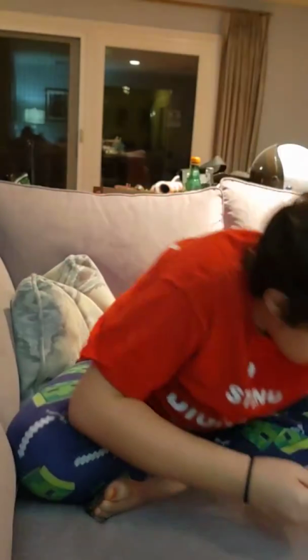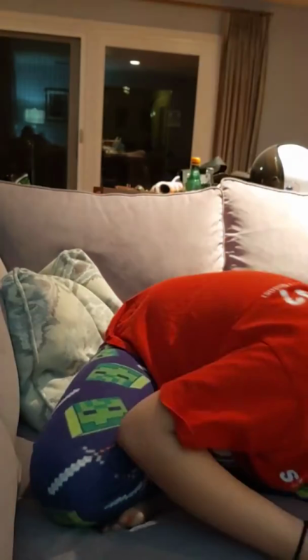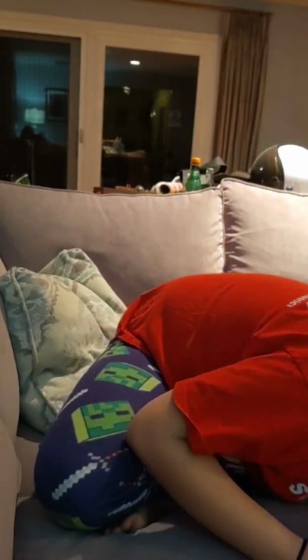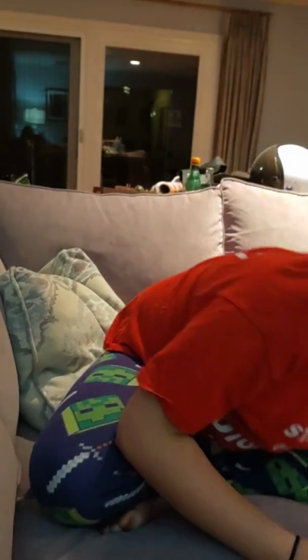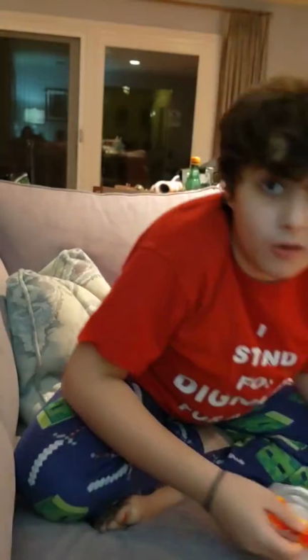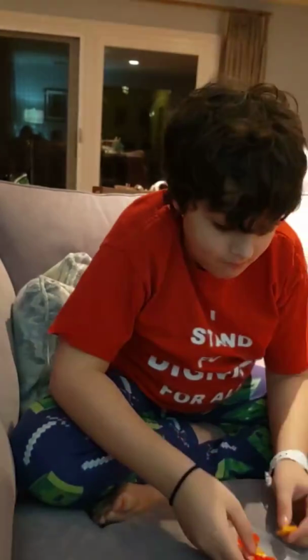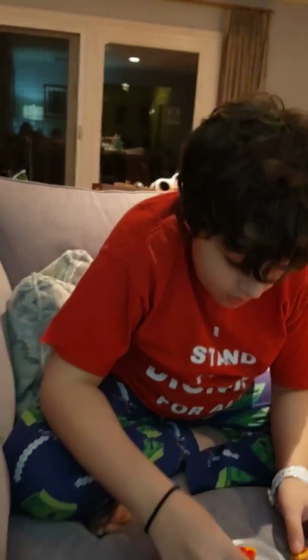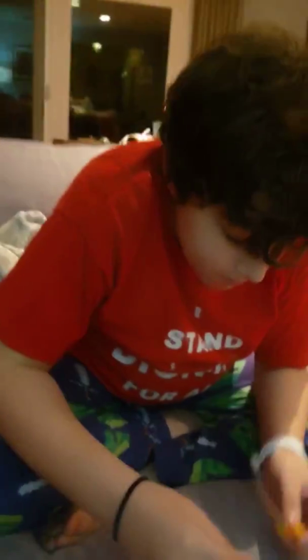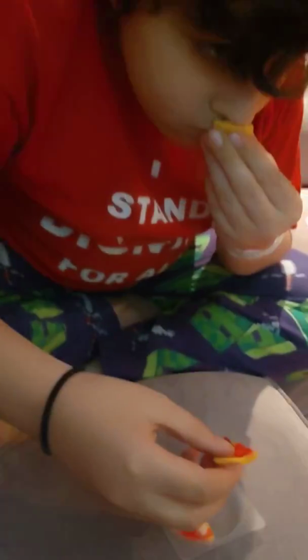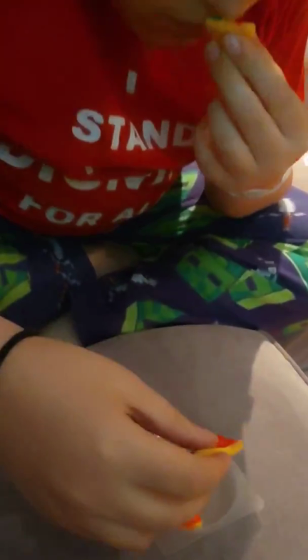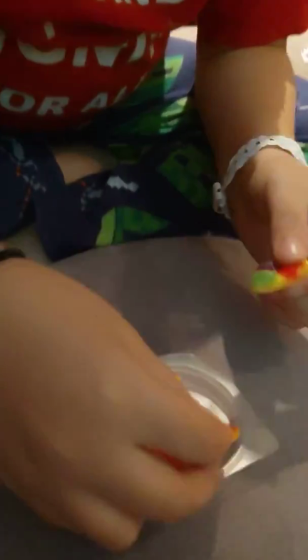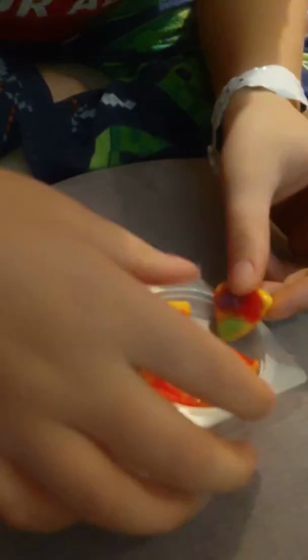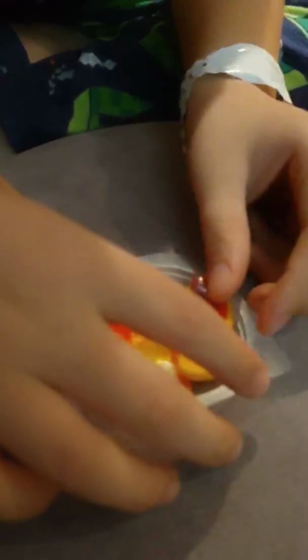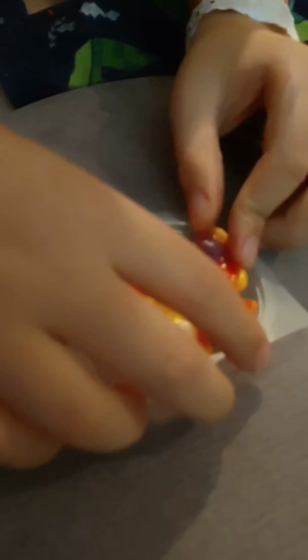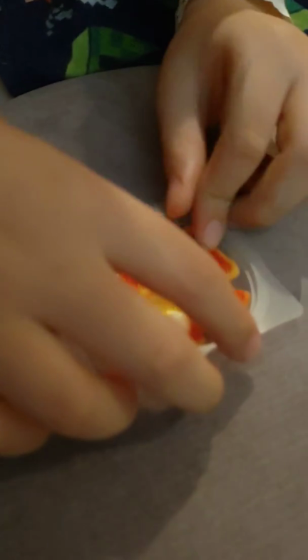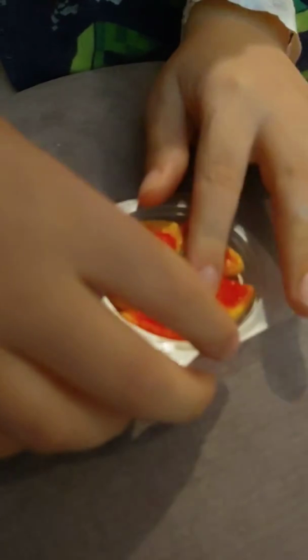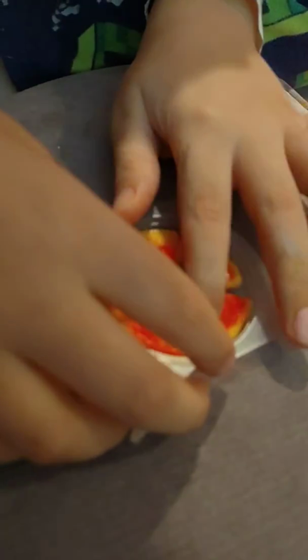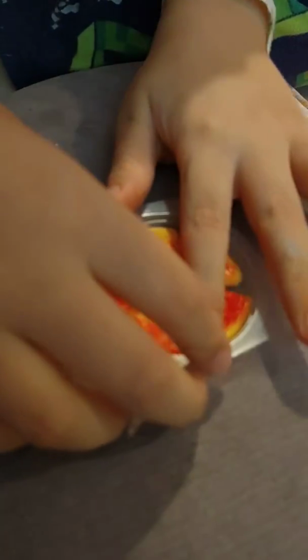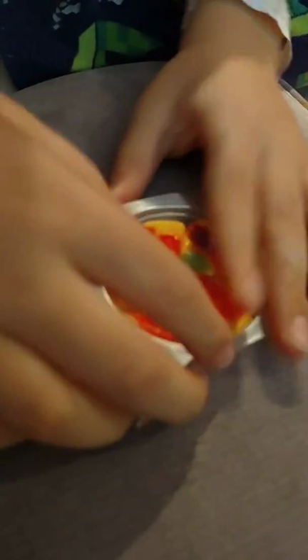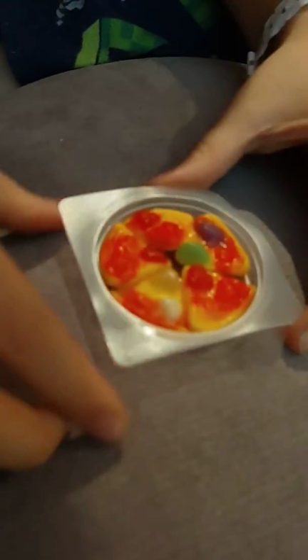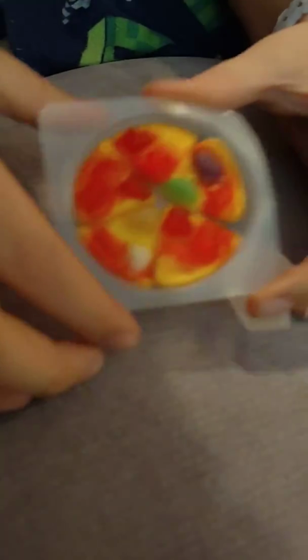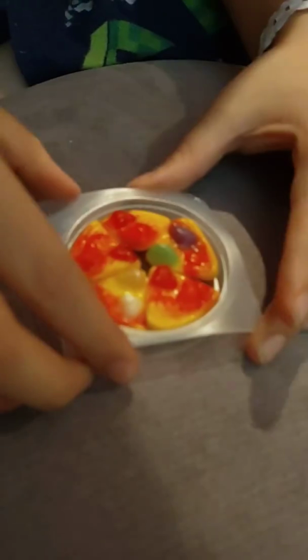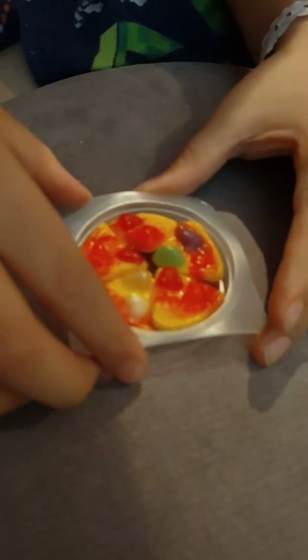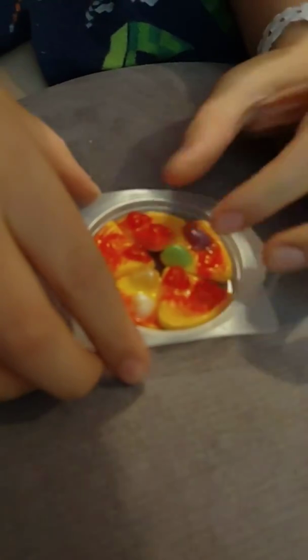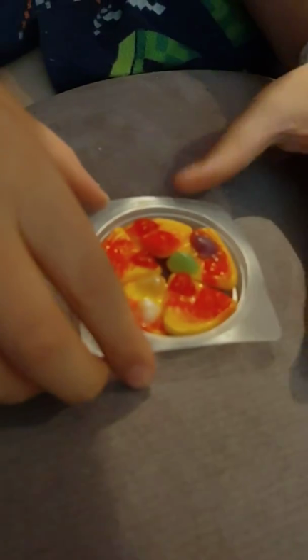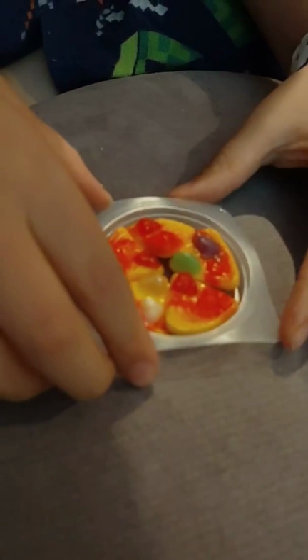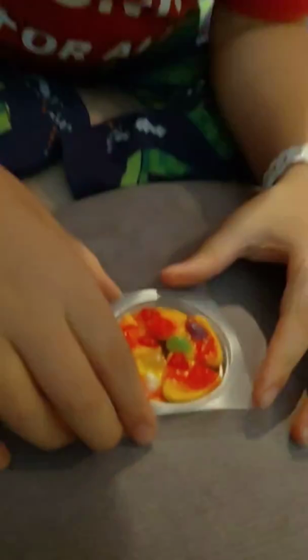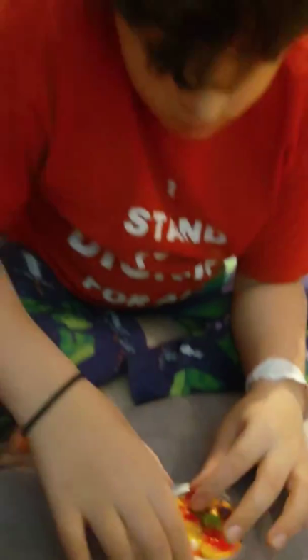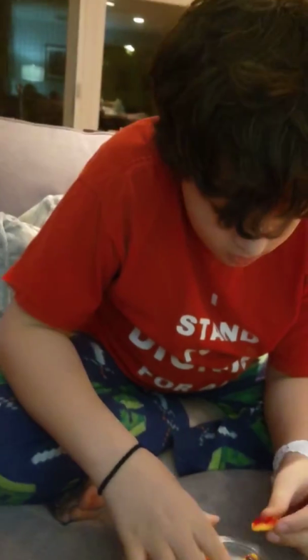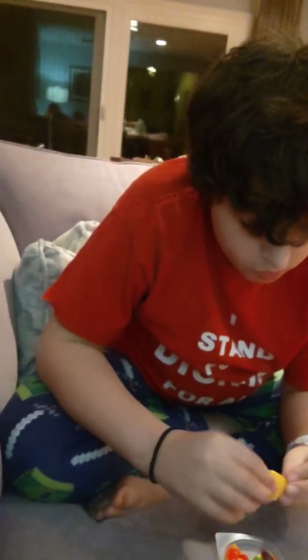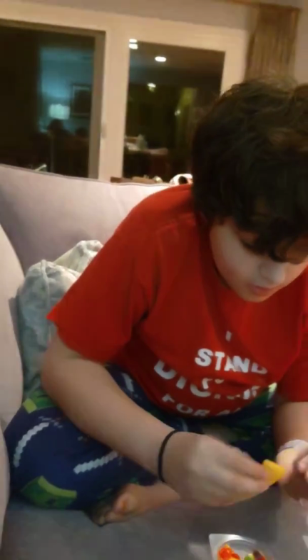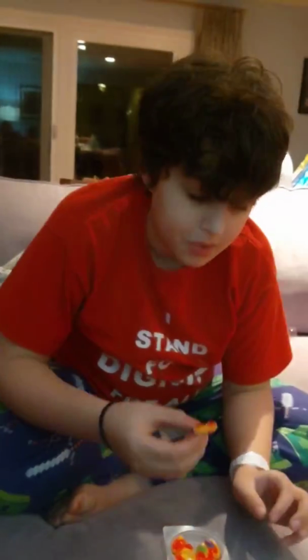Five second rule, I guess. Smells really good, actually. There's a whole bunch of different things. So let's try the pizza.